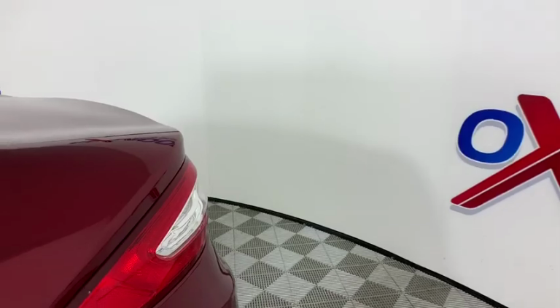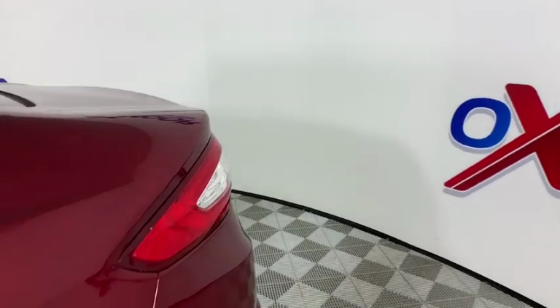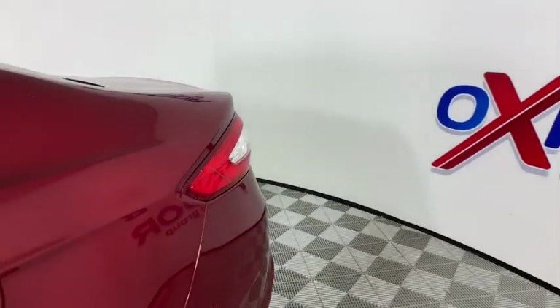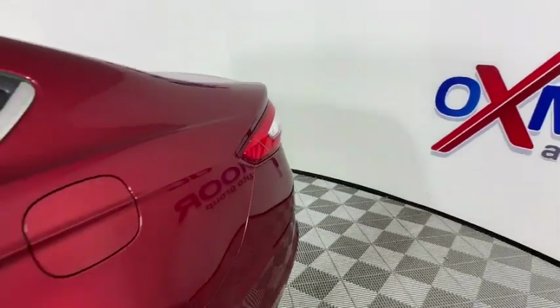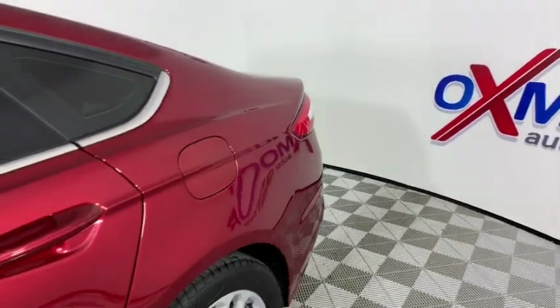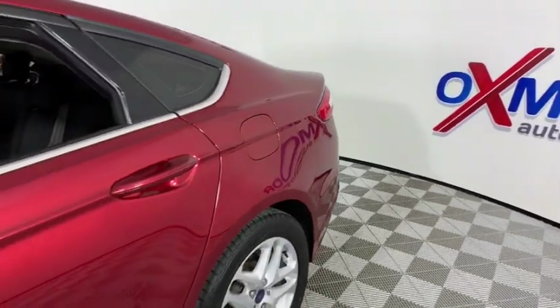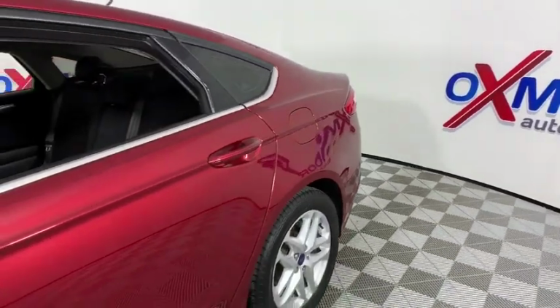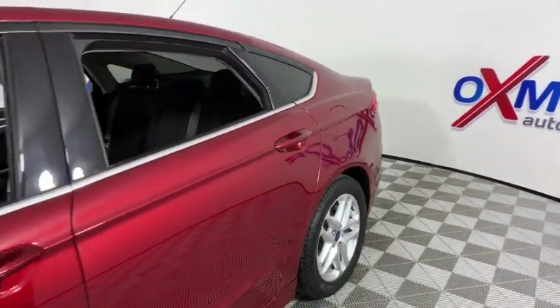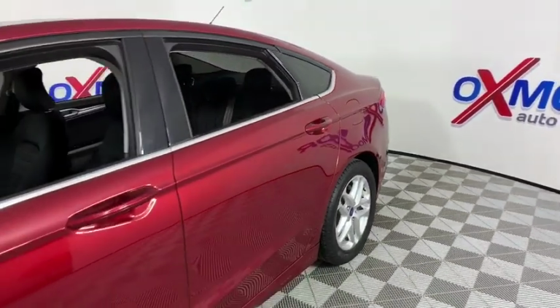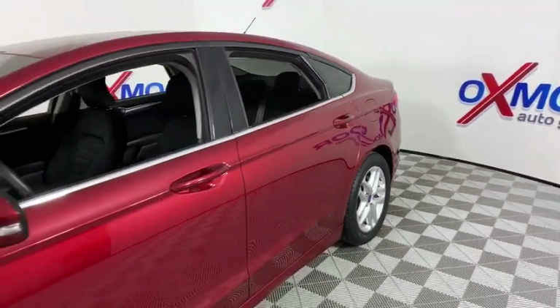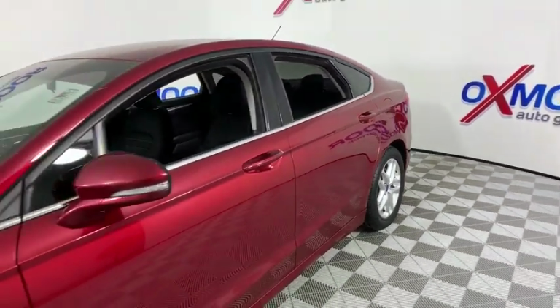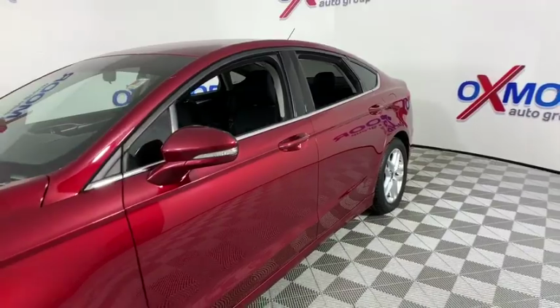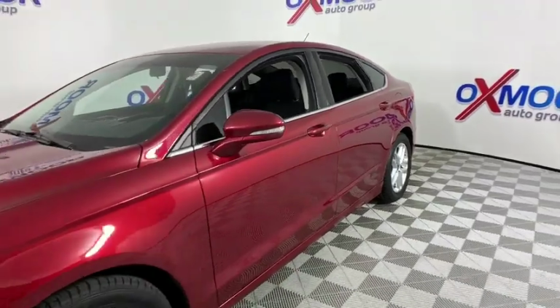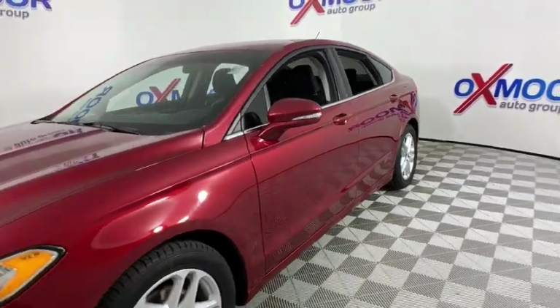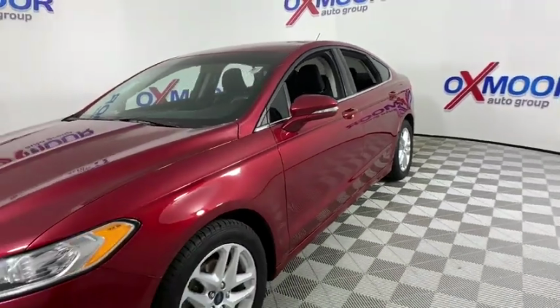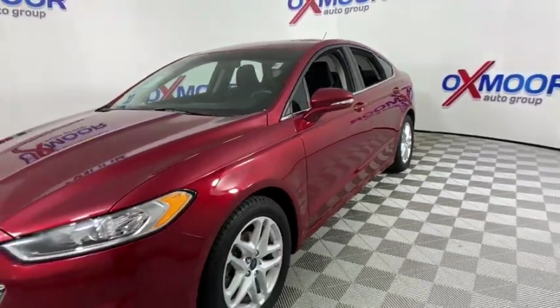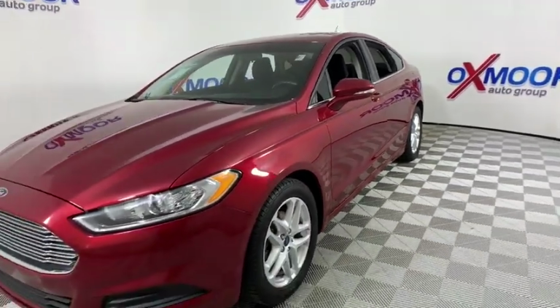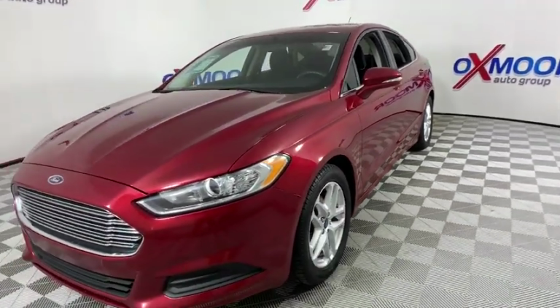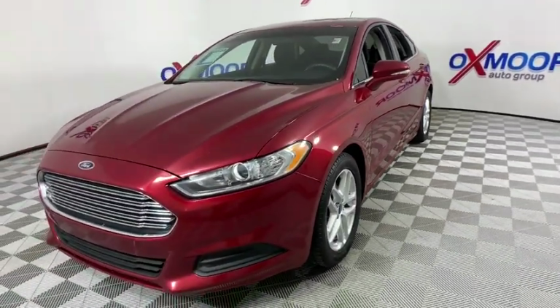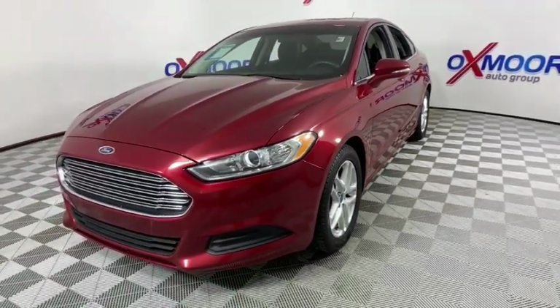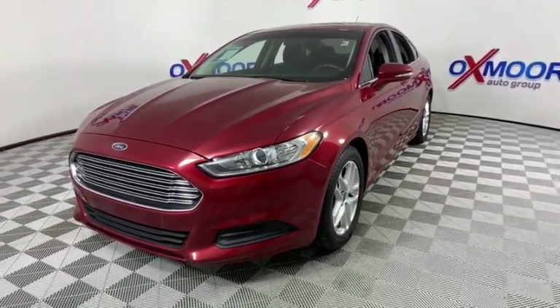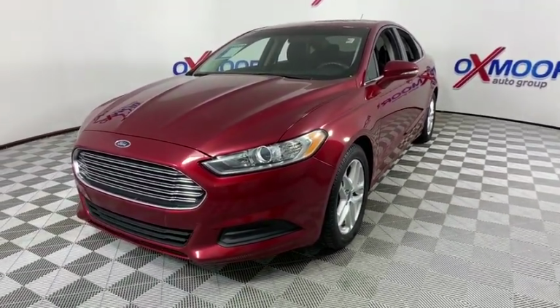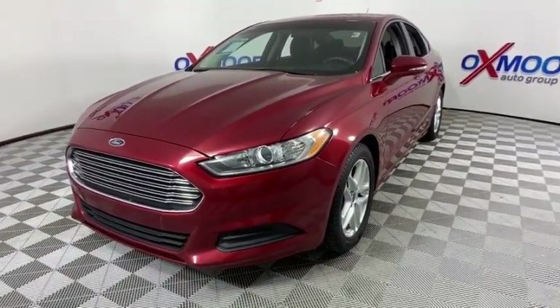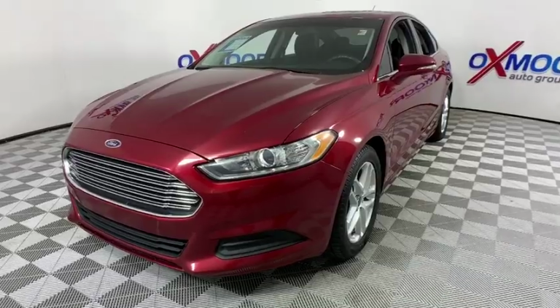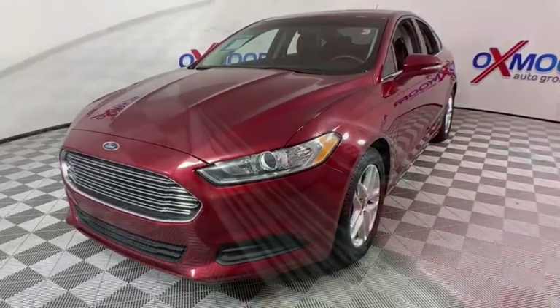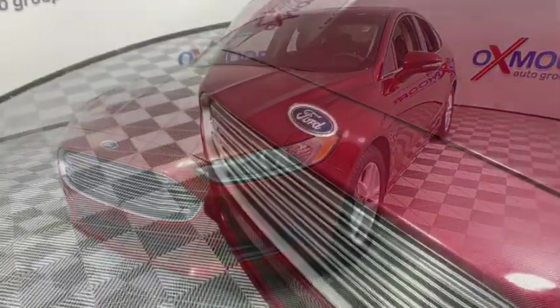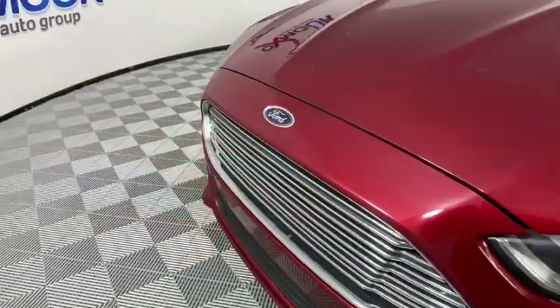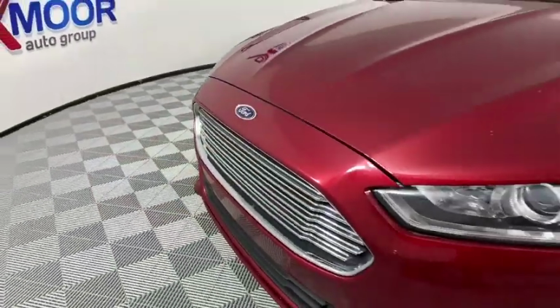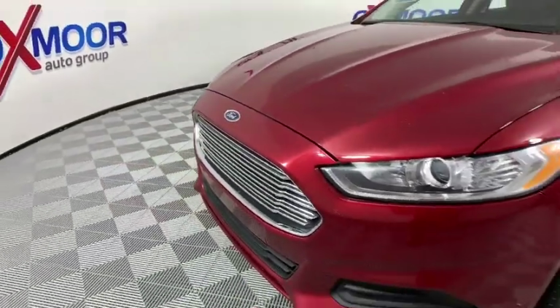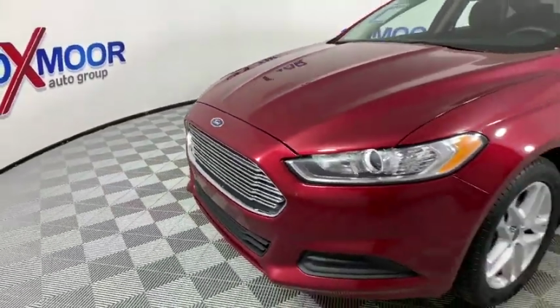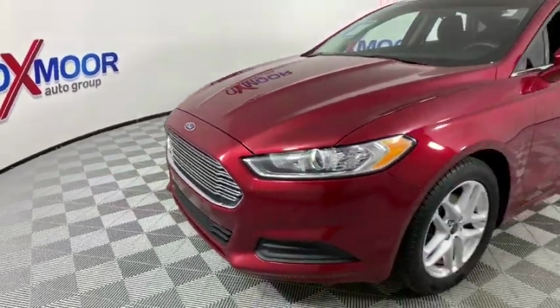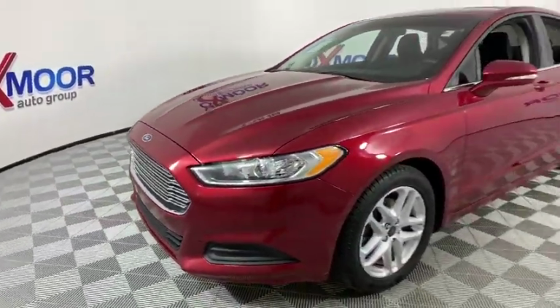Looking for the right vehicle? Check out the 2015 Ford Fusion. You can have both impressive power and great economy in a Fusion. This vehicle has less than 75,000 miles. Here are some of this vehicle's great options.